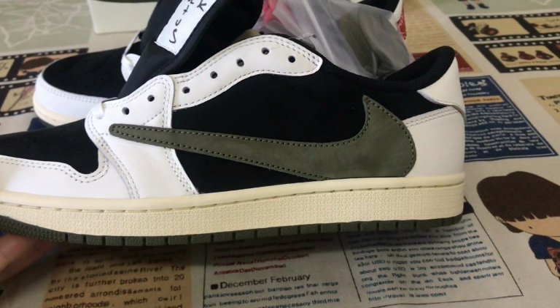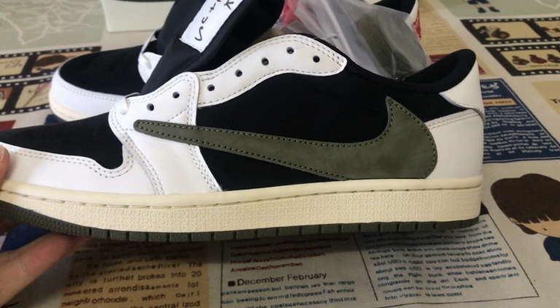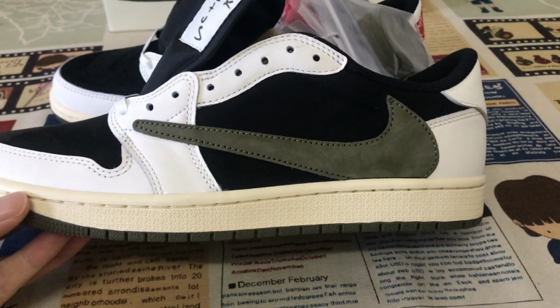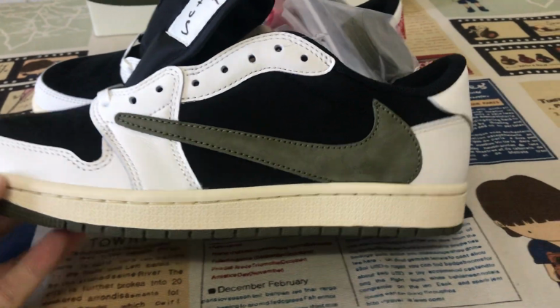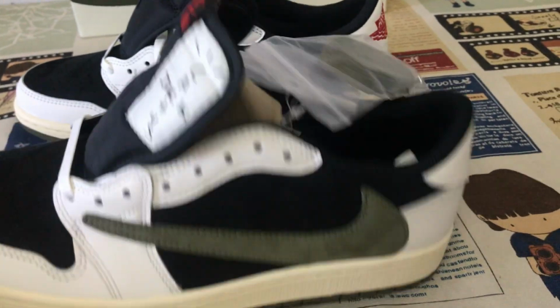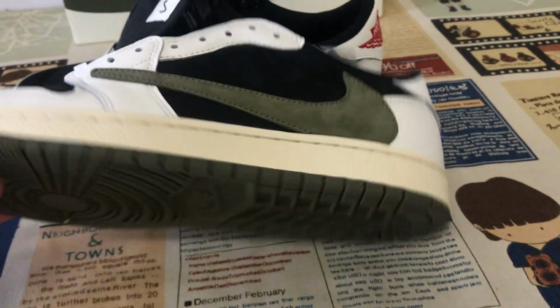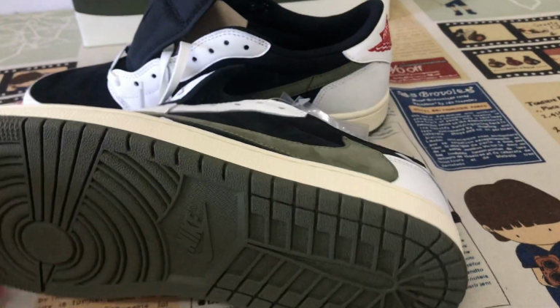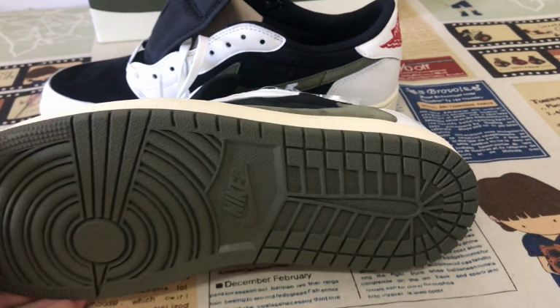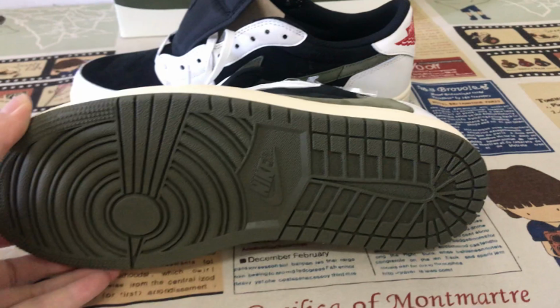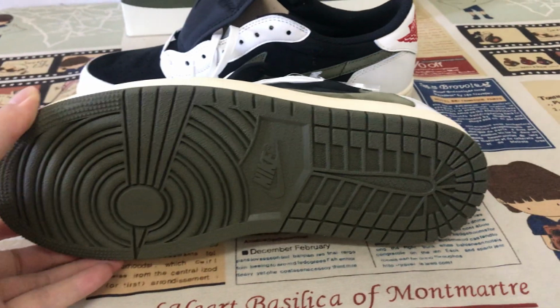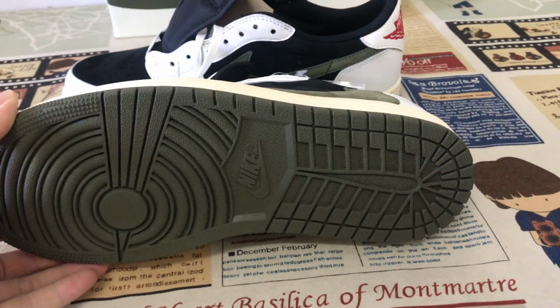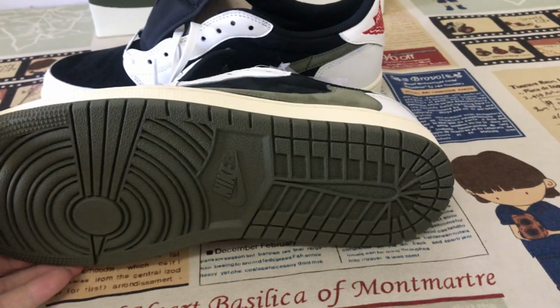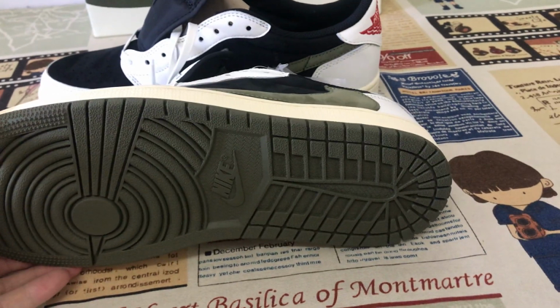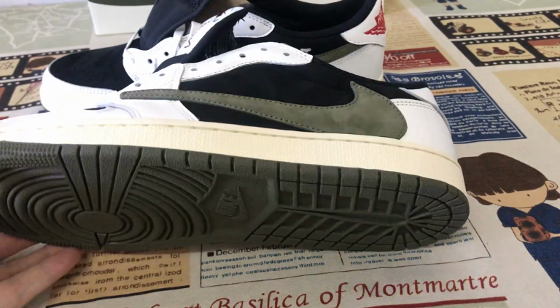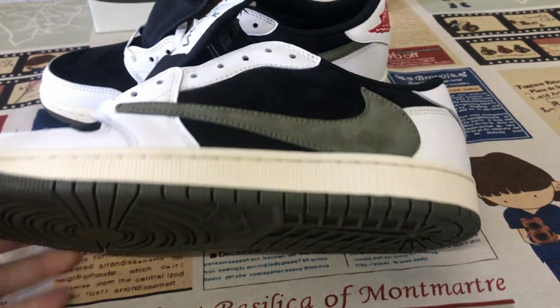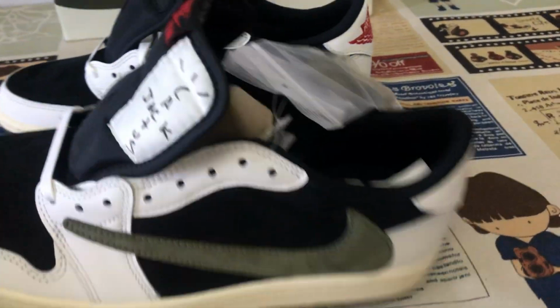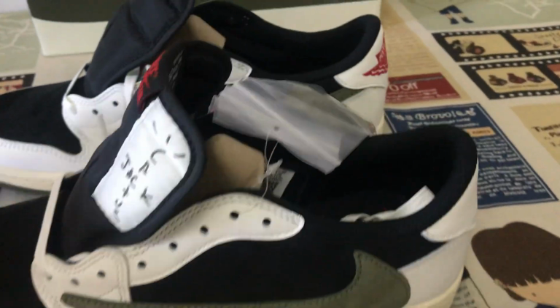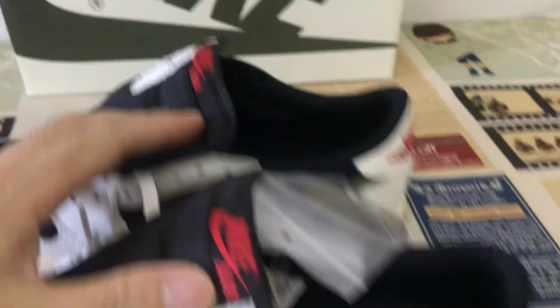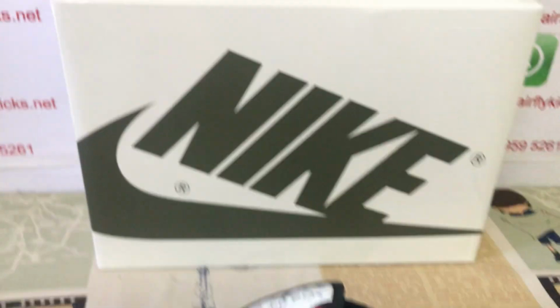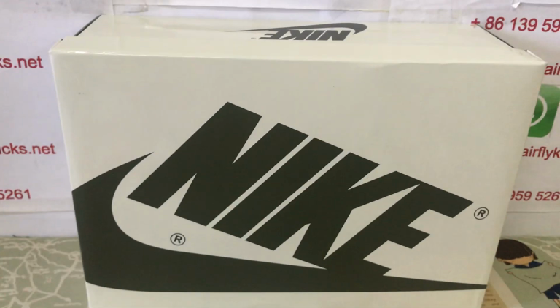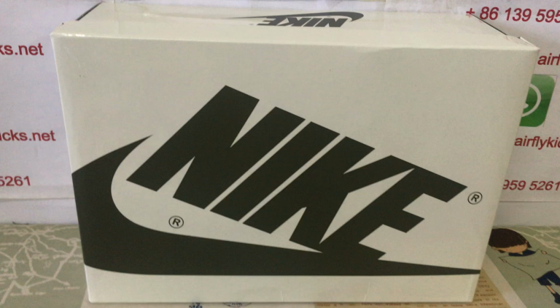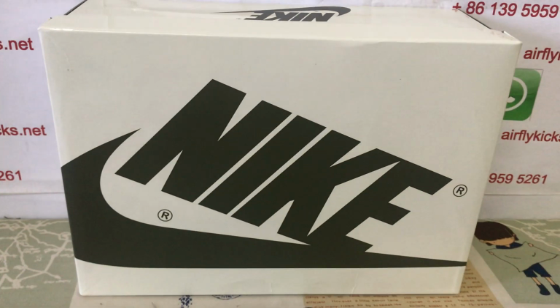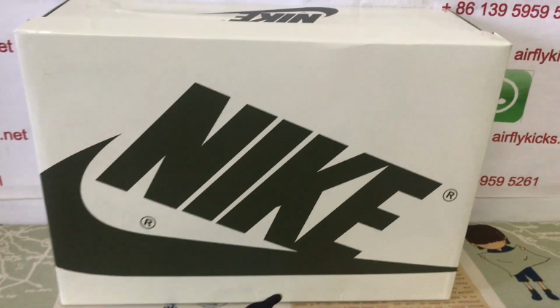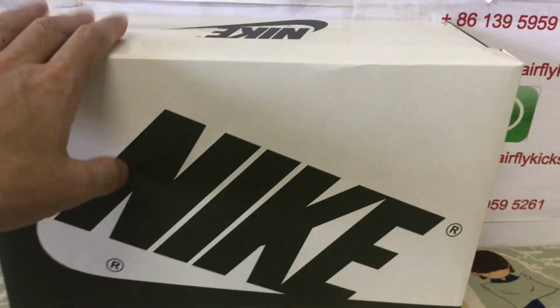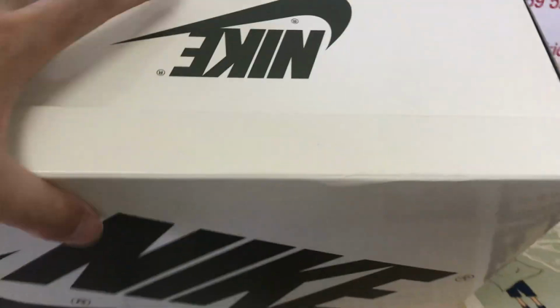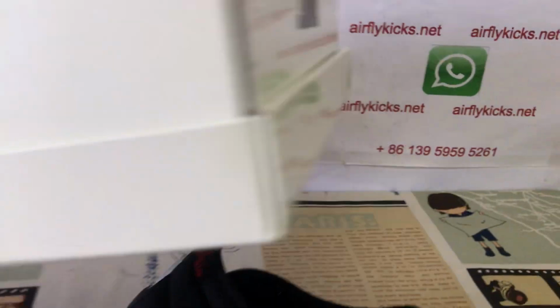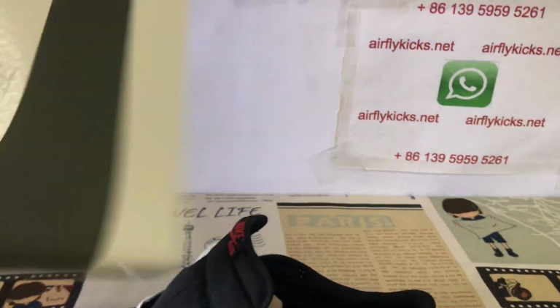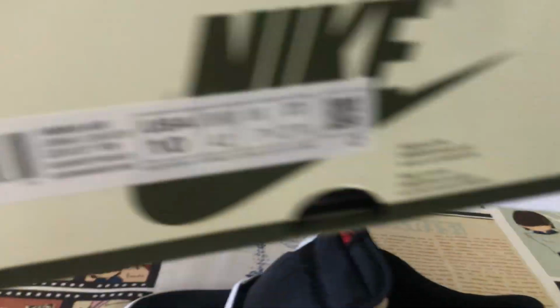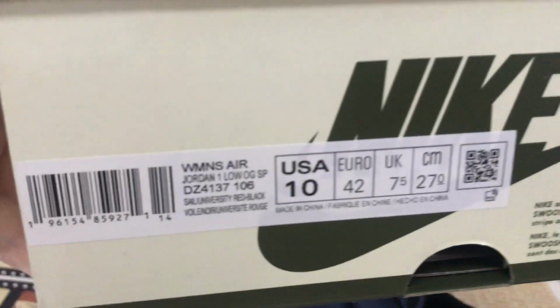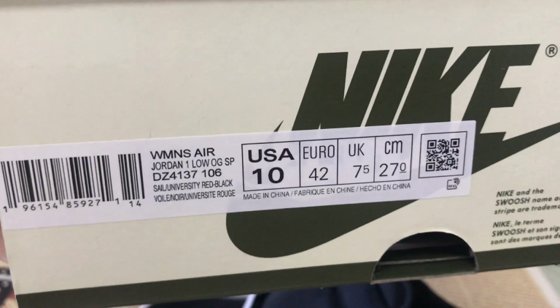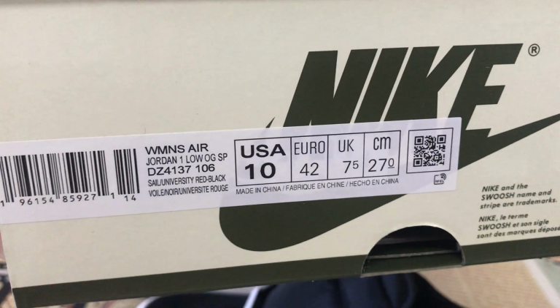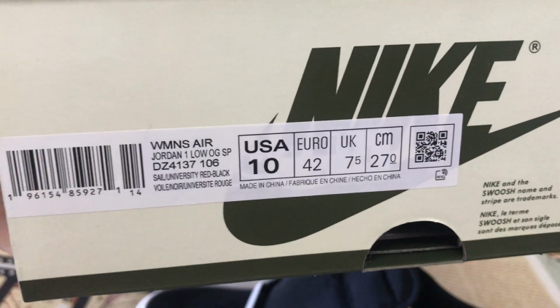White, blue side, and the olive color. This comes with a soft box with a box label.